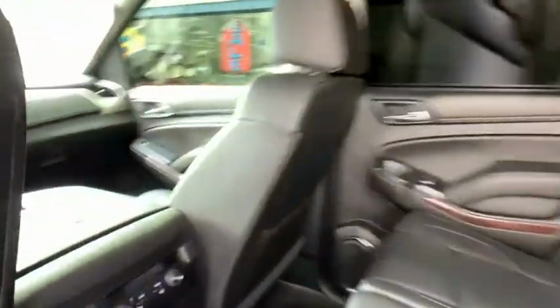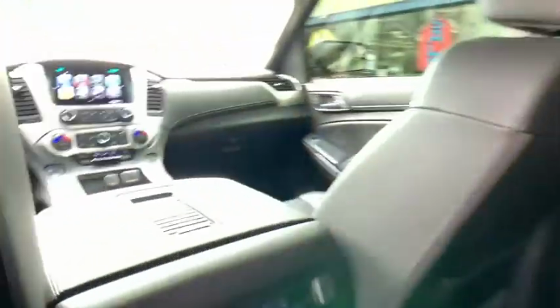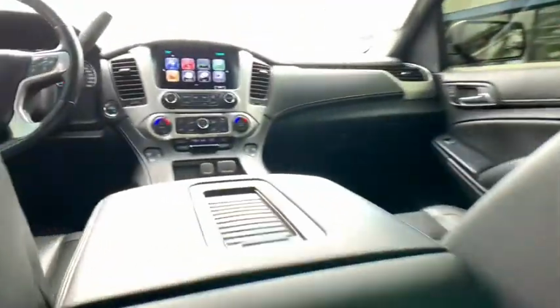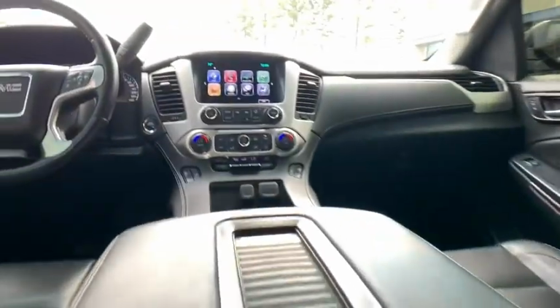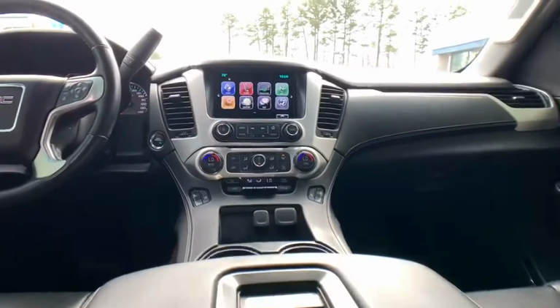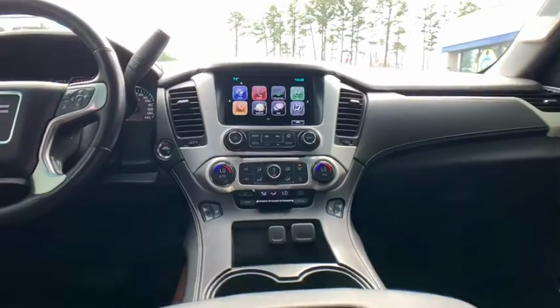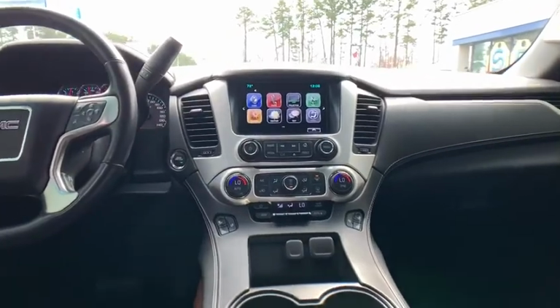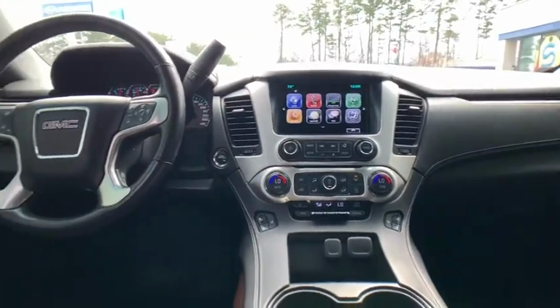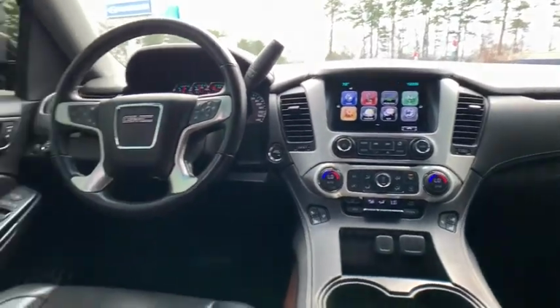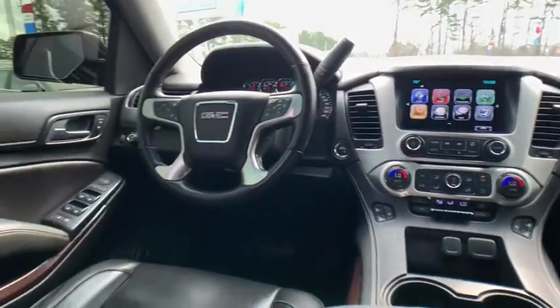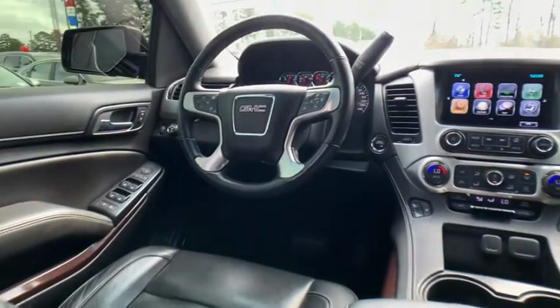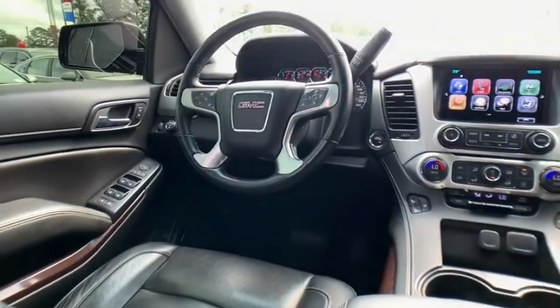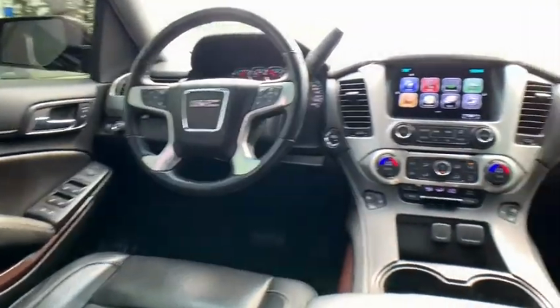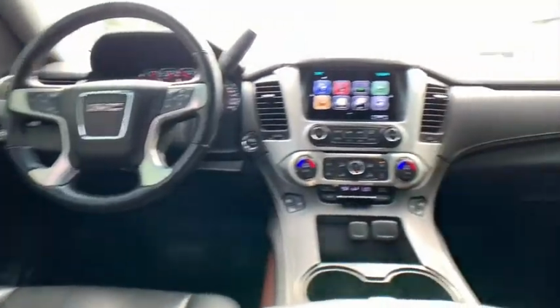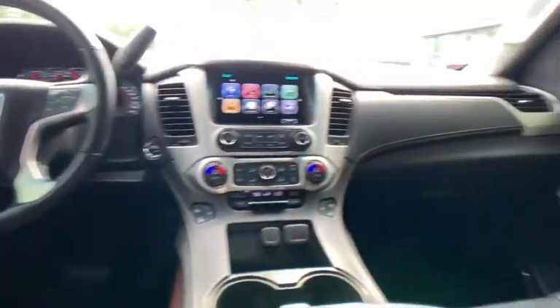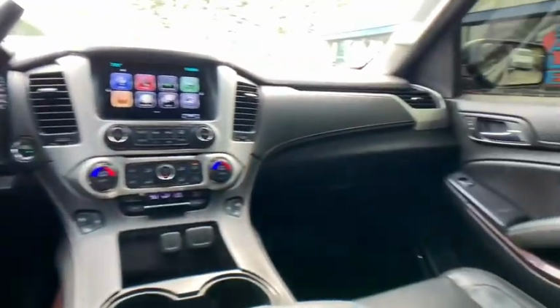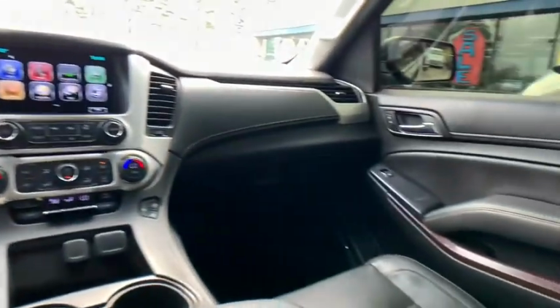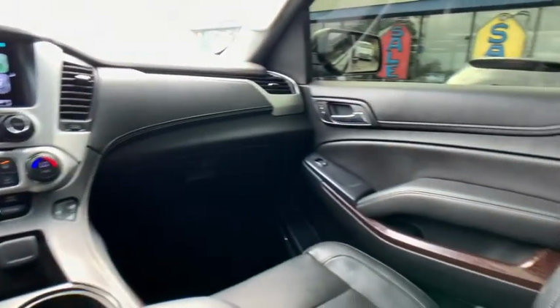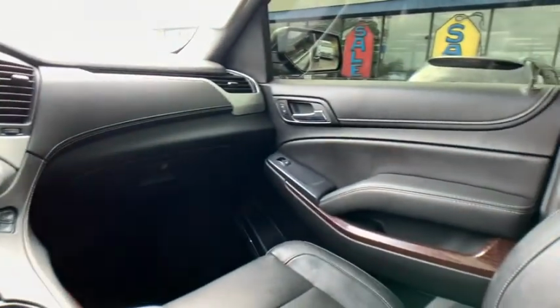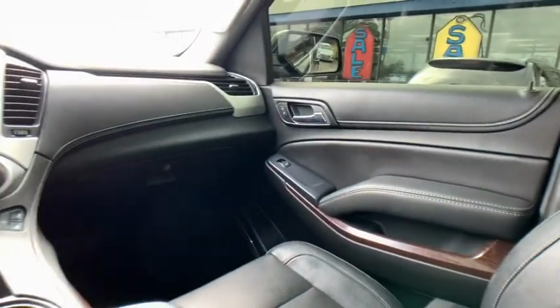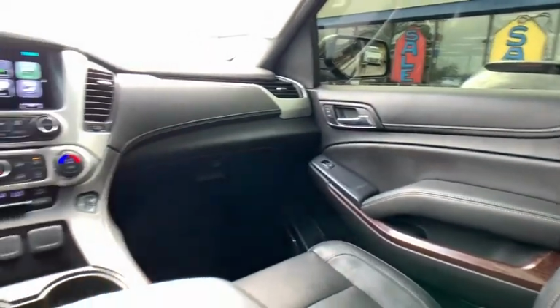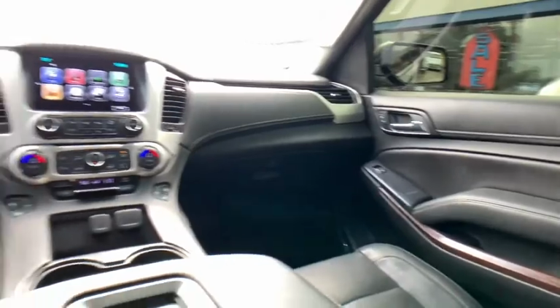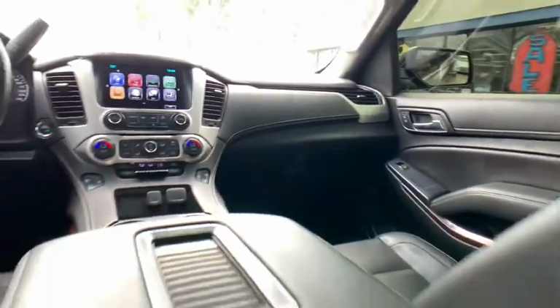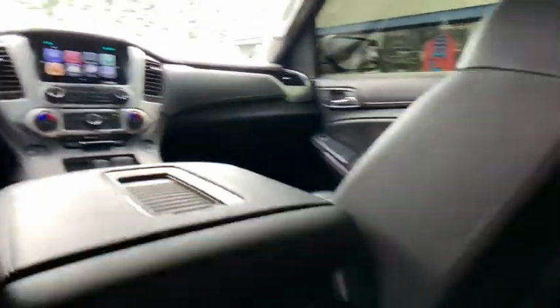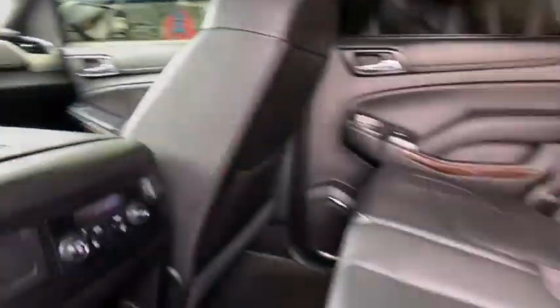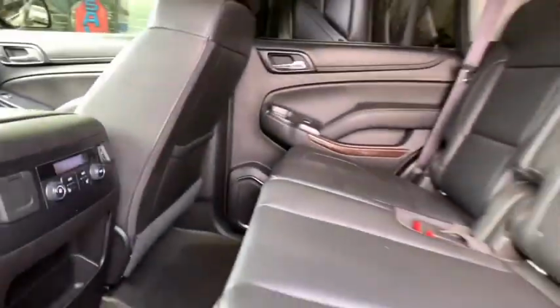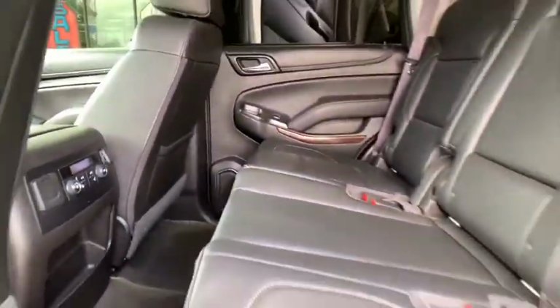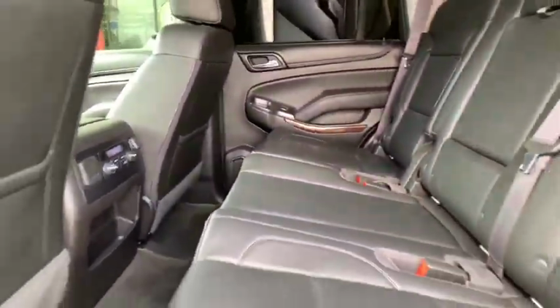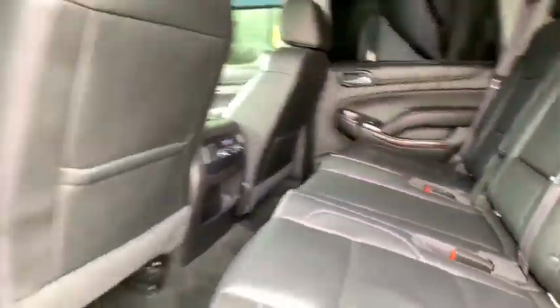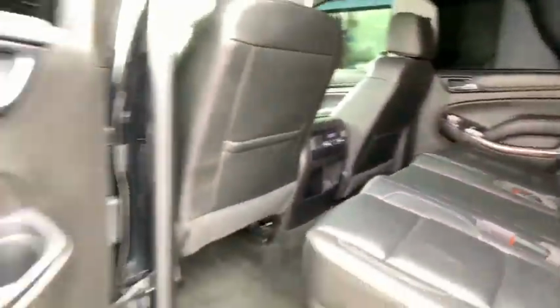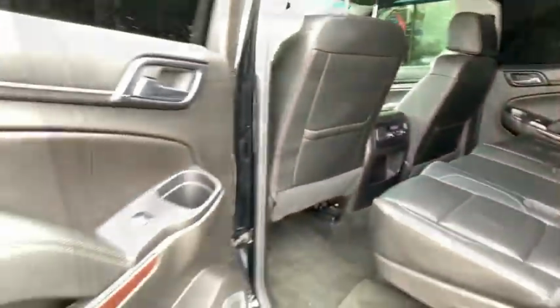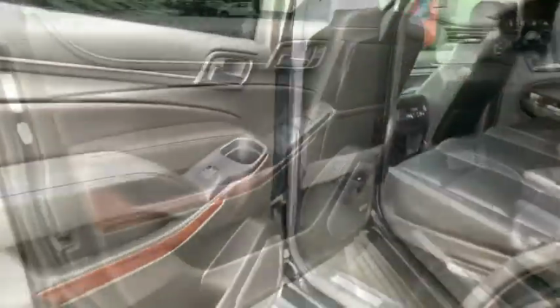Traction control, power liftgate, power passenger seats, Bose sound system, dual airbags, power steering, four-wheel disc brakes, auto-dimming rear-view mirror.